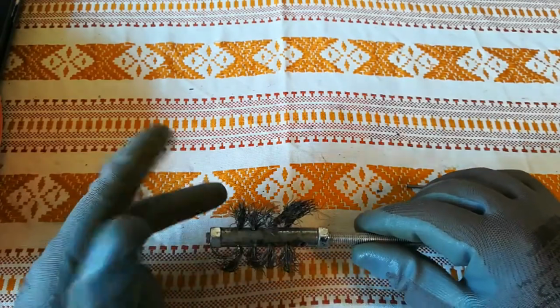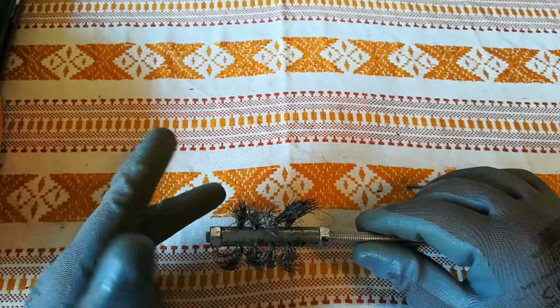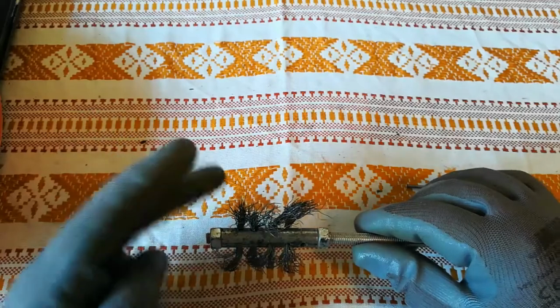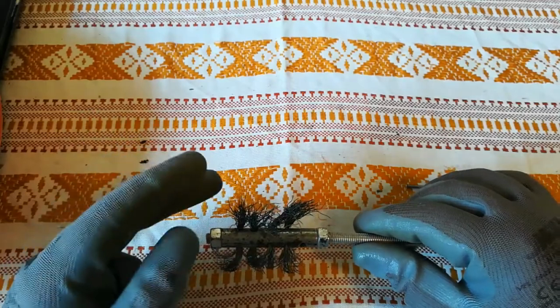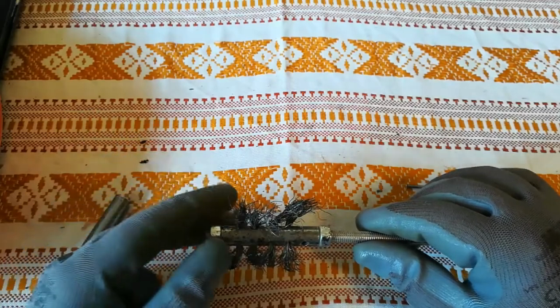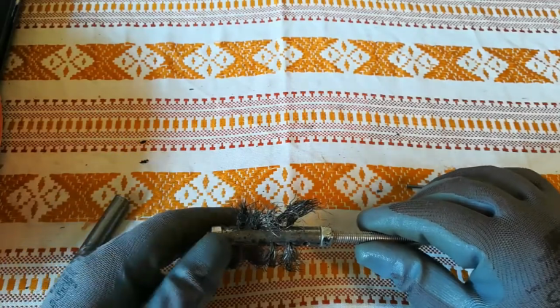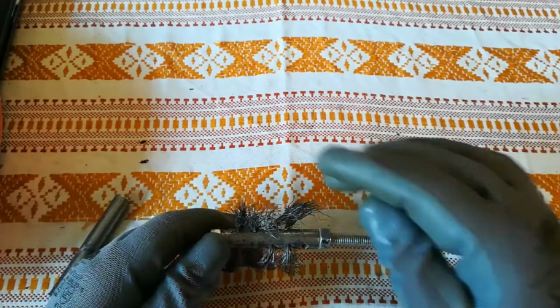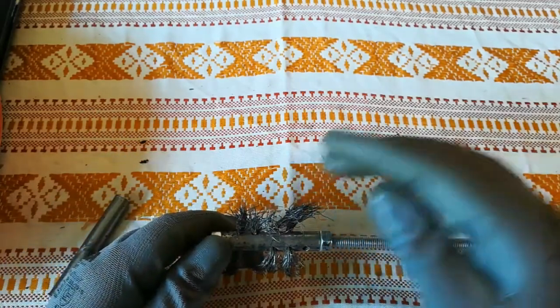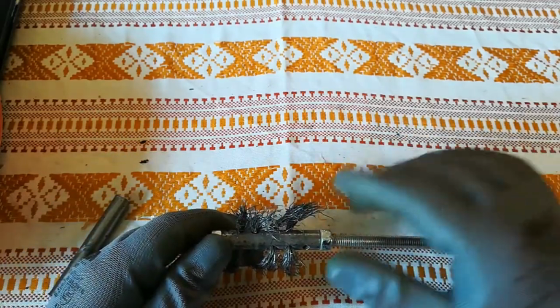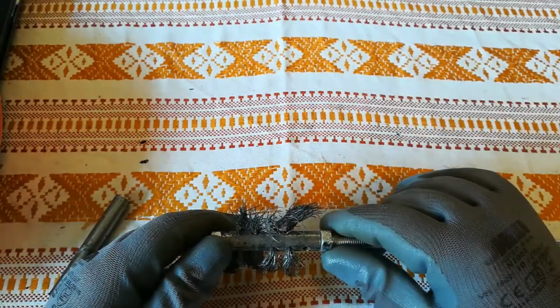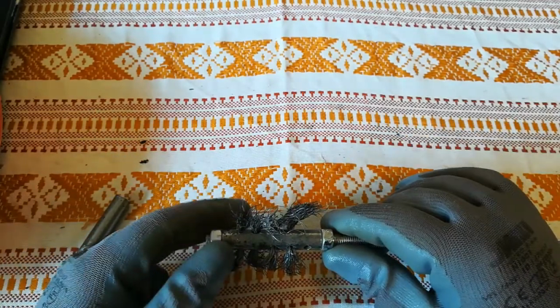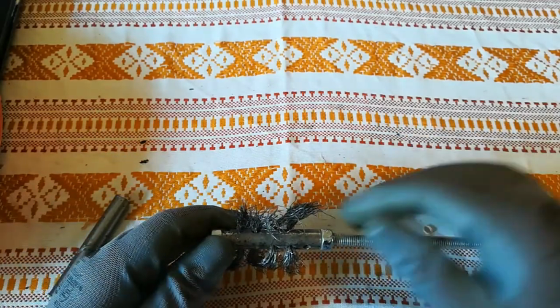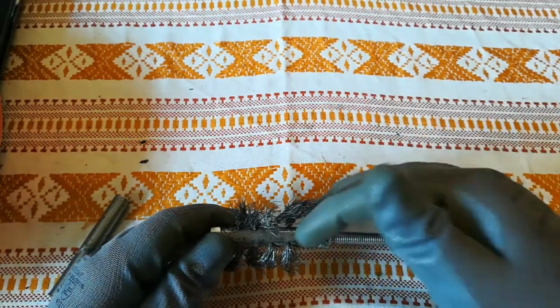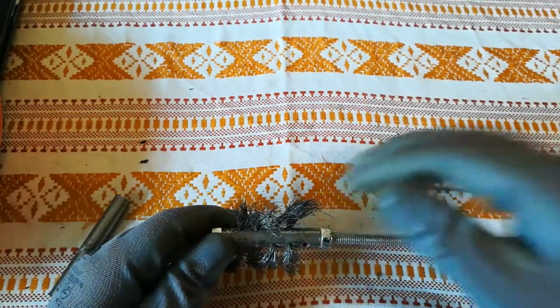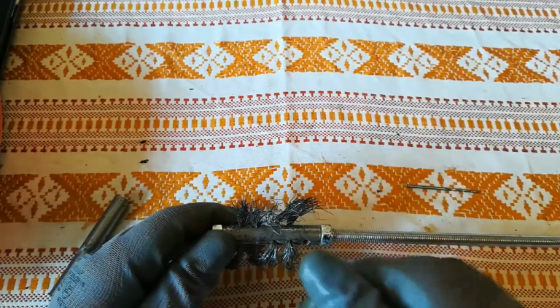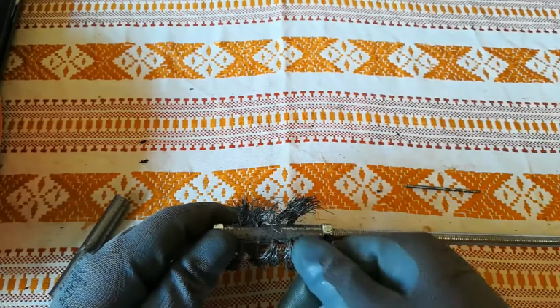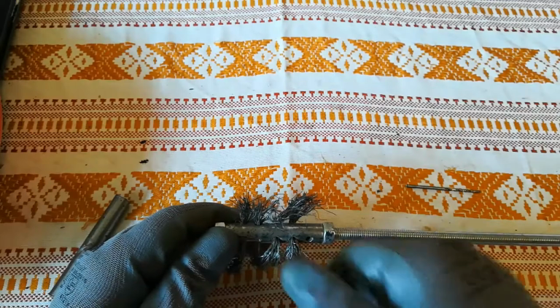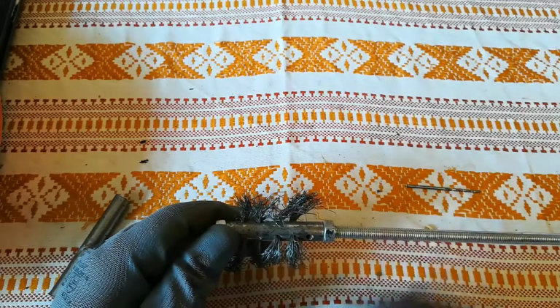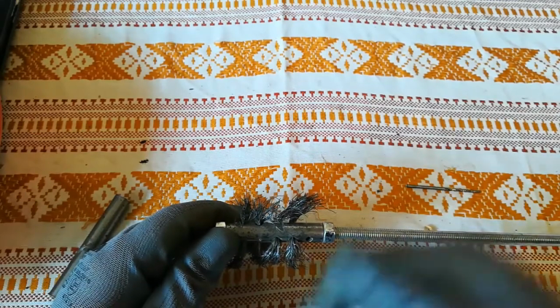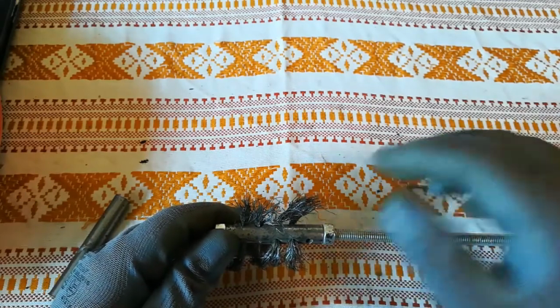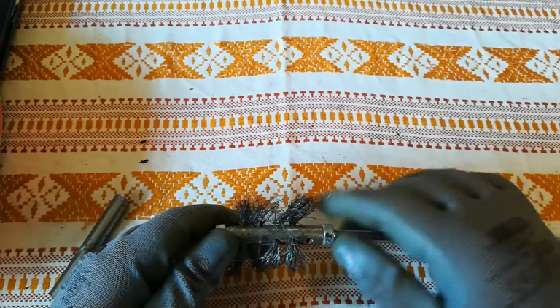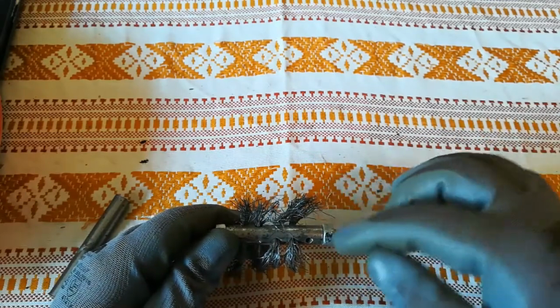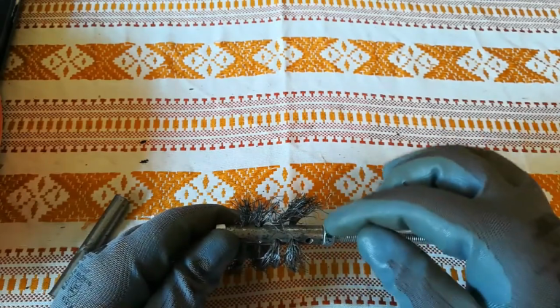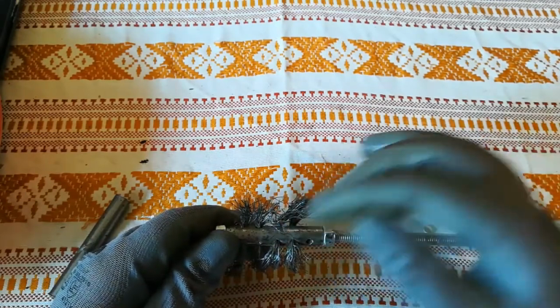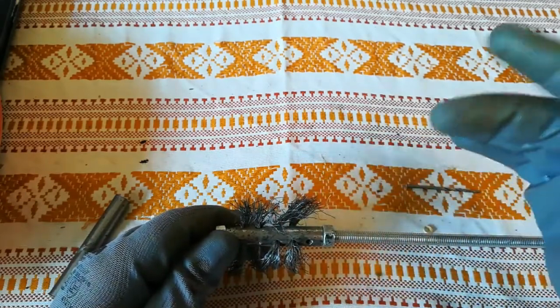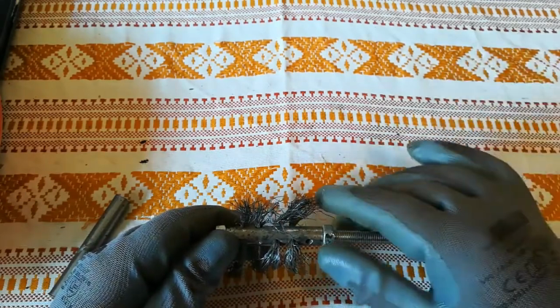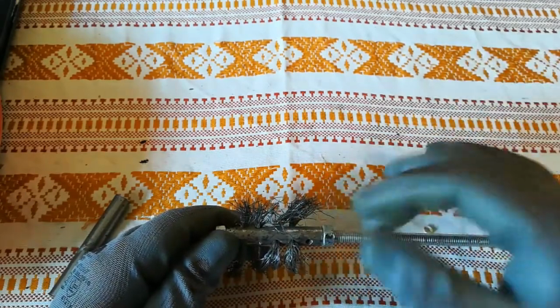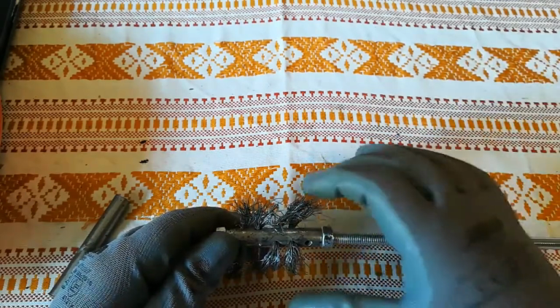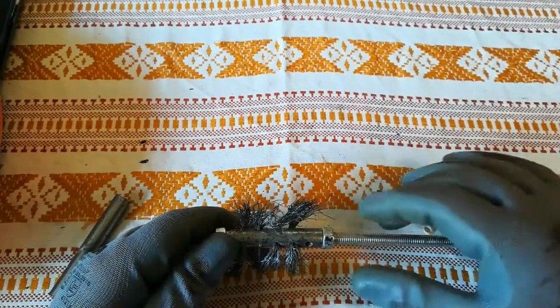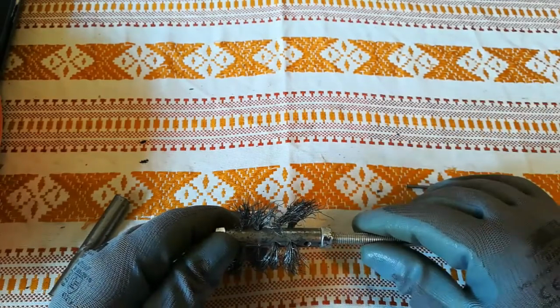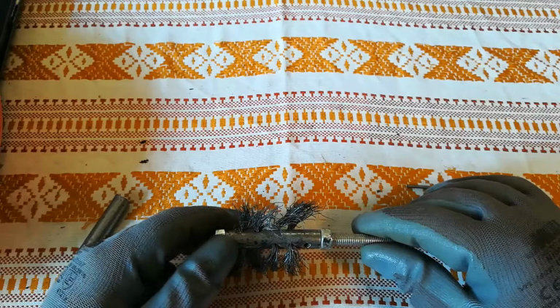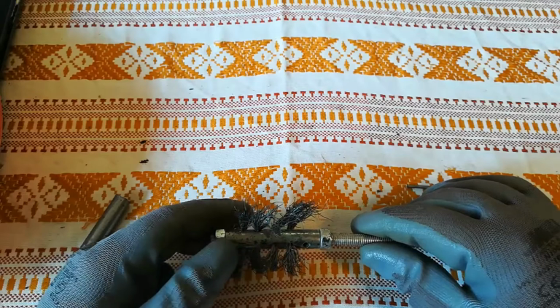It's easy to replace this wire. Just cut it off, pull it out — after you loosen this, of course — insert a new one and you are ready to go.